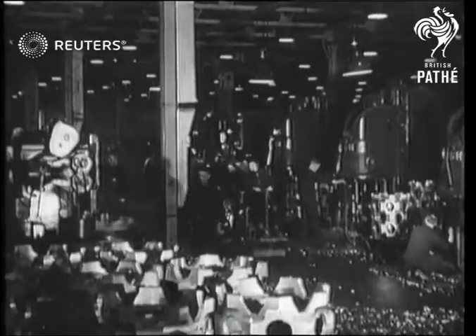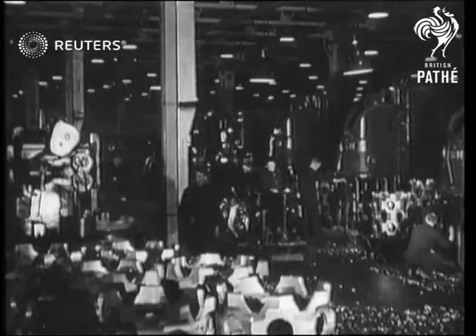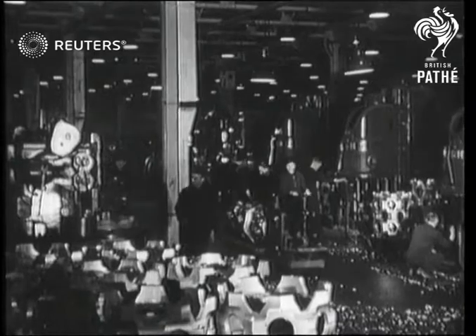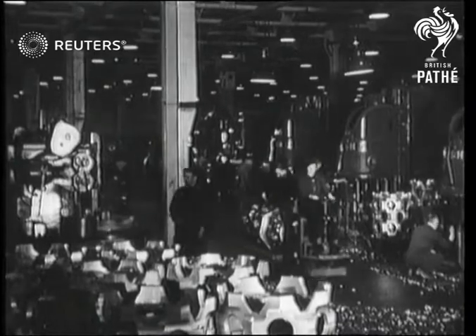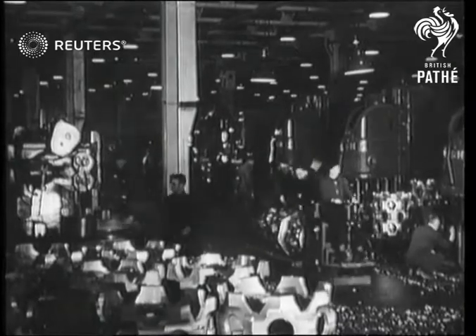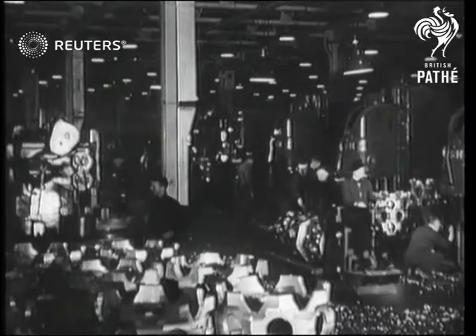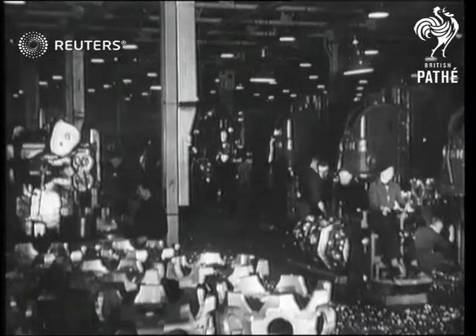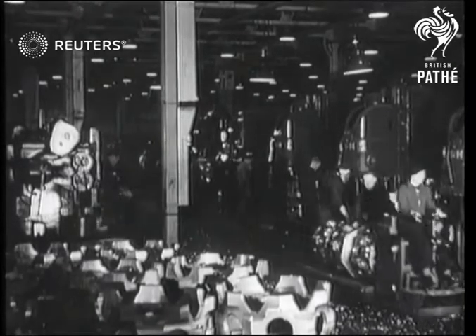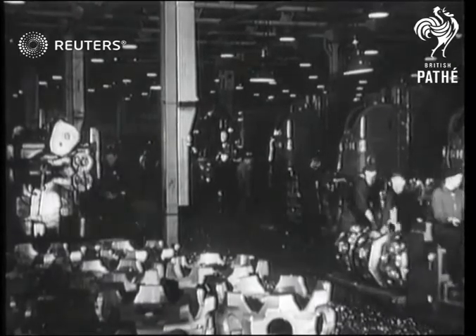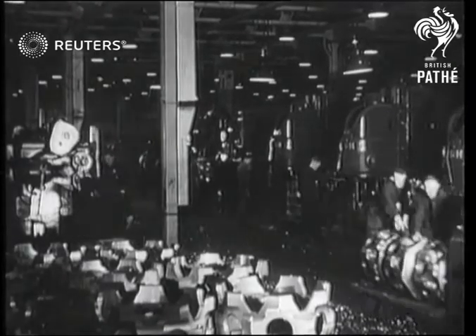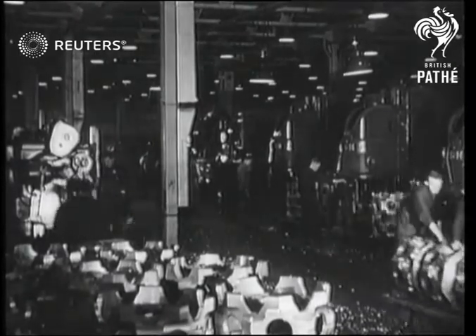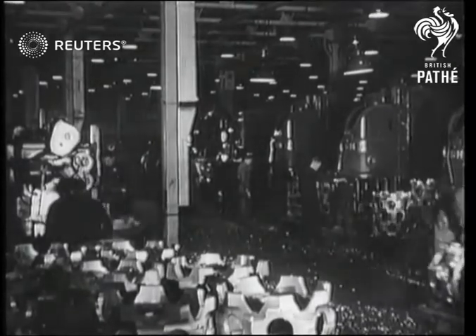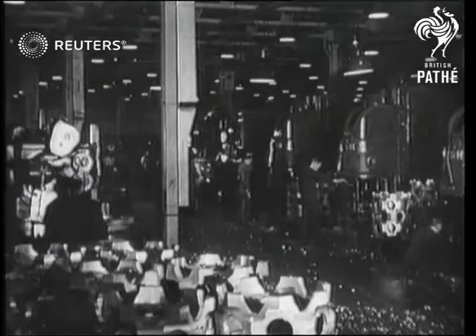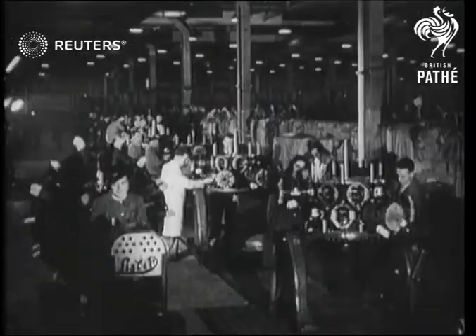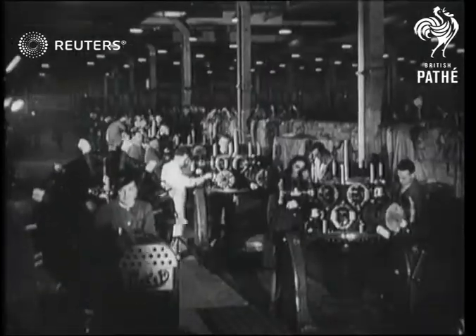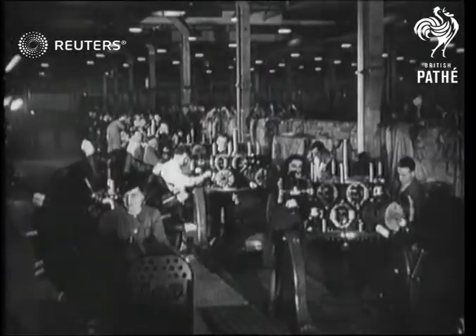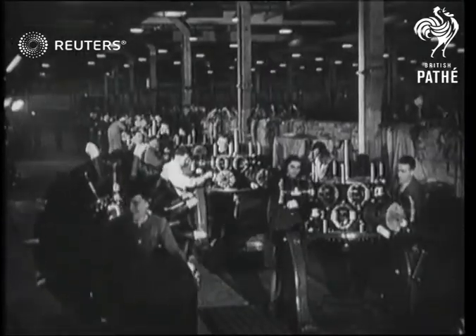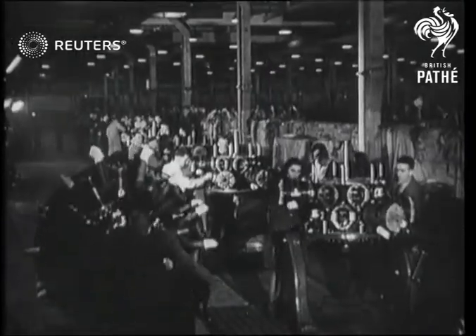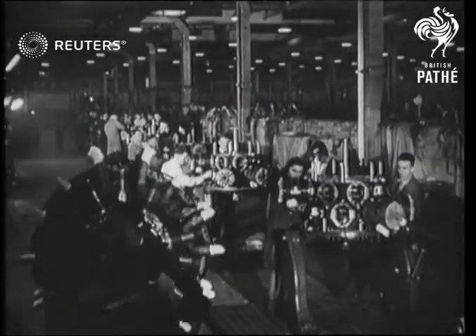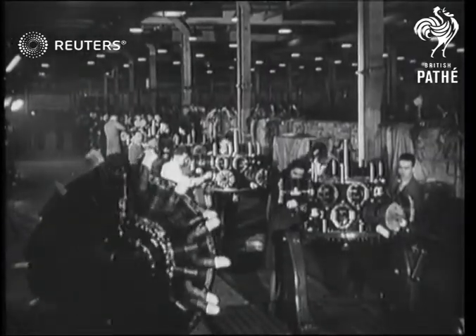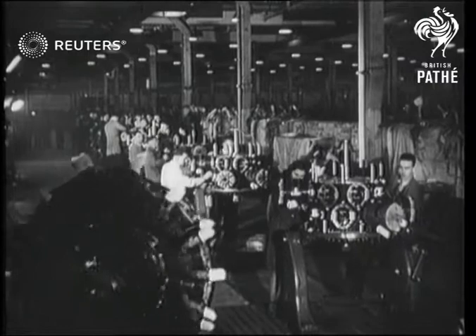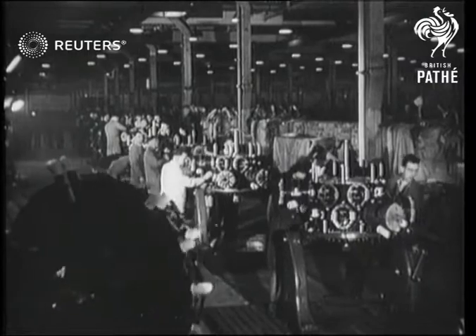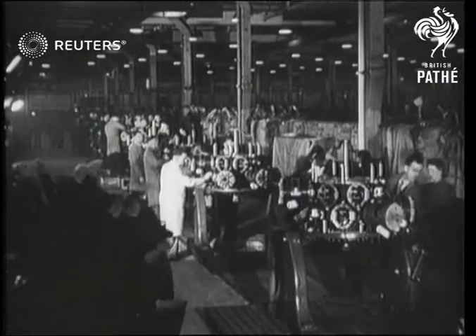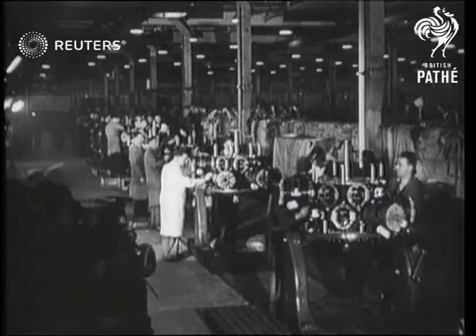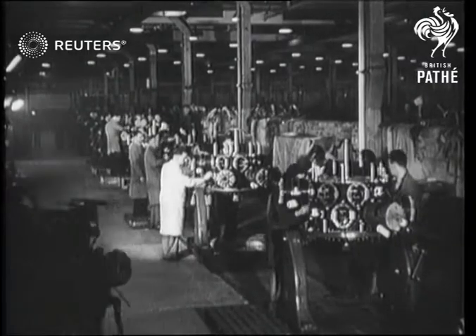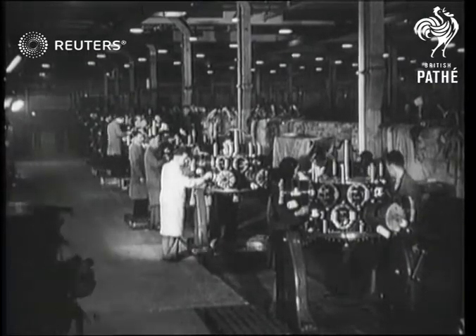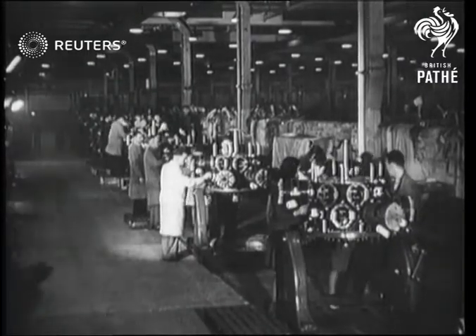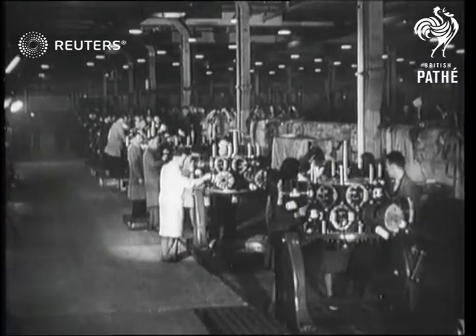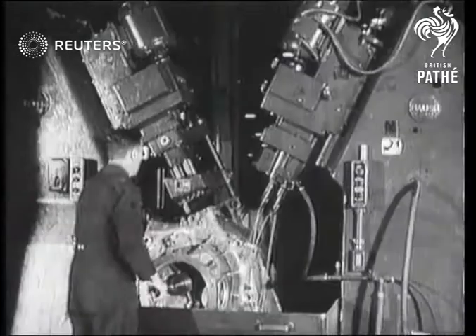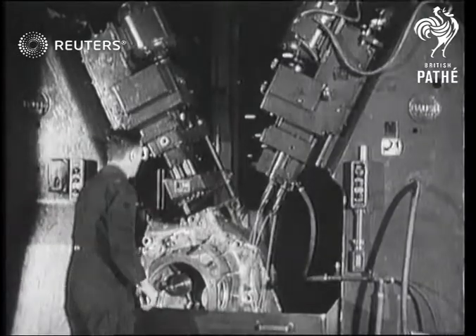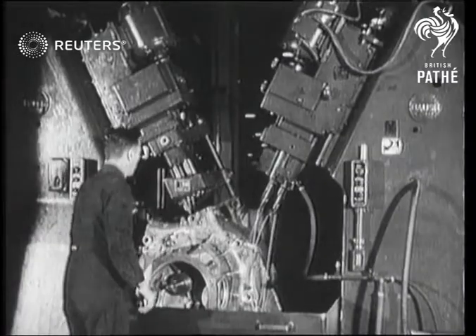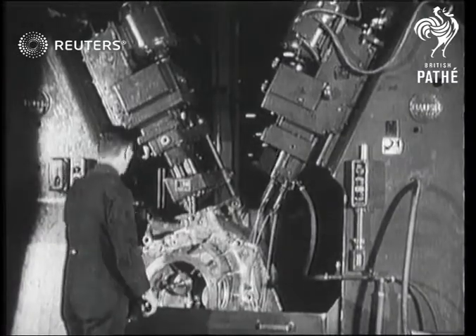This is one of the Bristol factories in the north of England — one plant working for the Ministry of Aircraft Production, turning out Hercules engines for Beaufighters and the giant Stirlings.